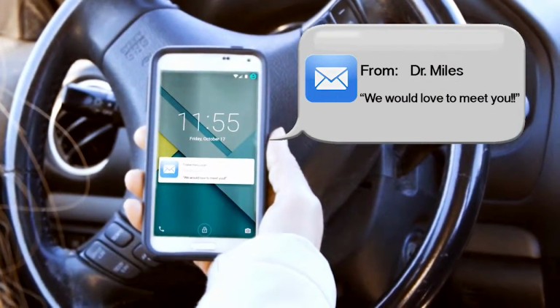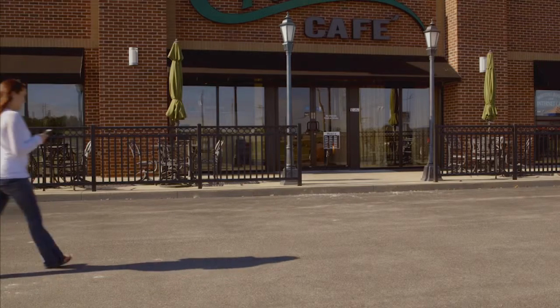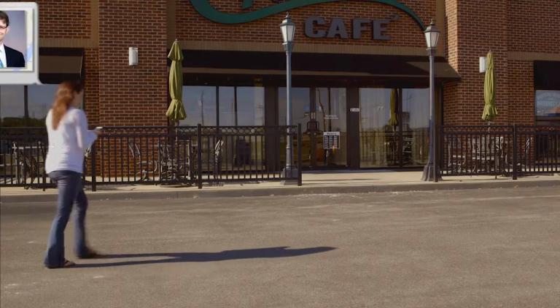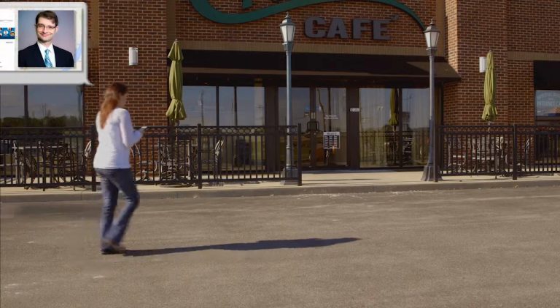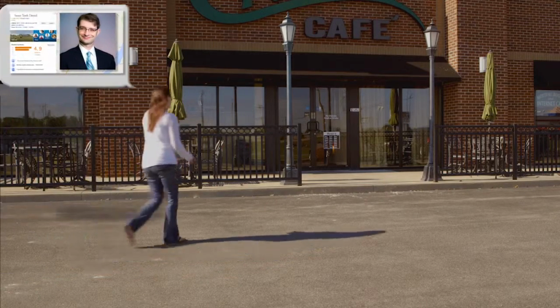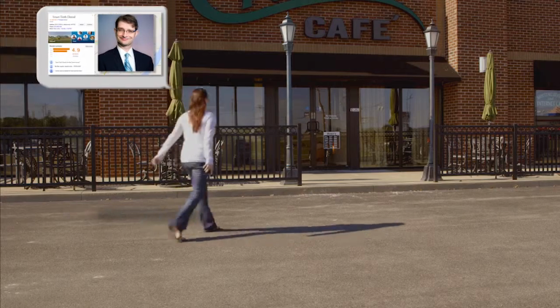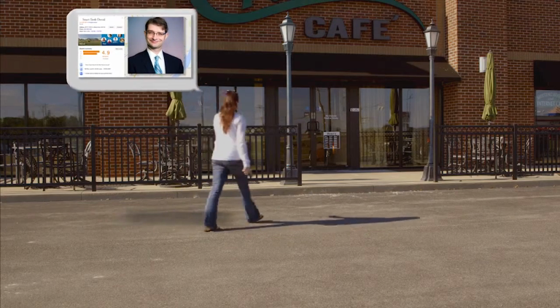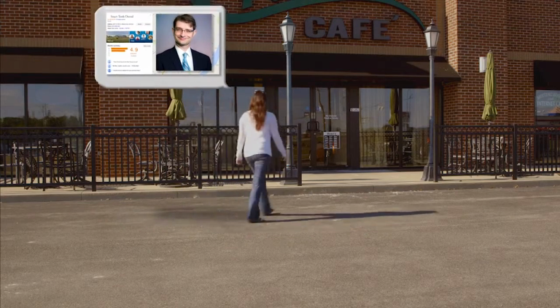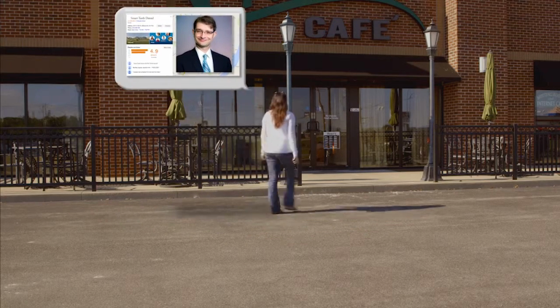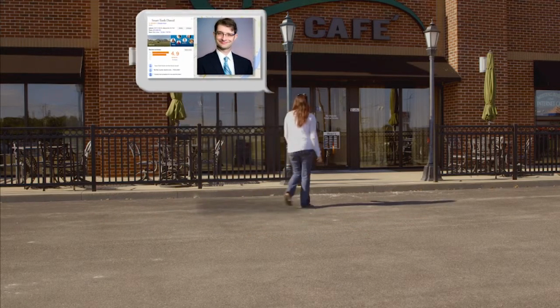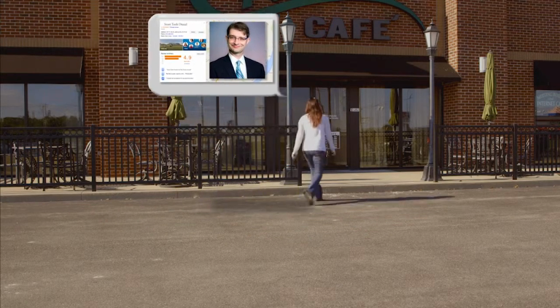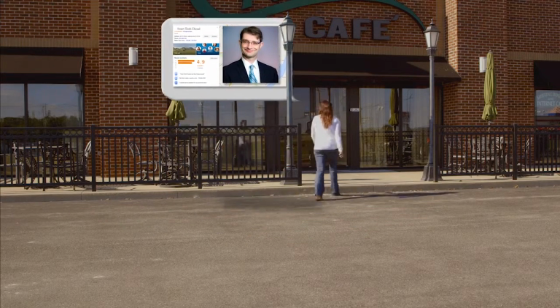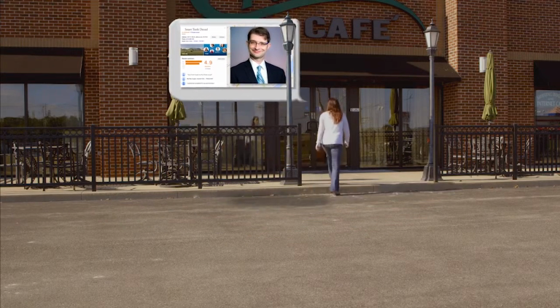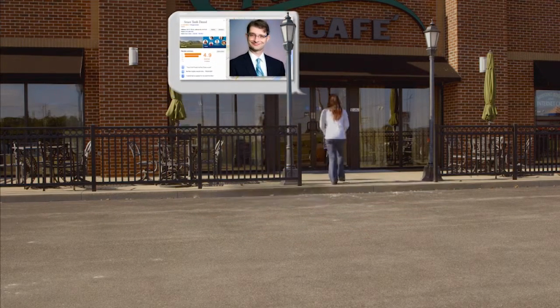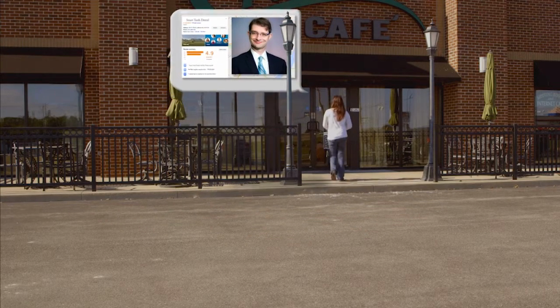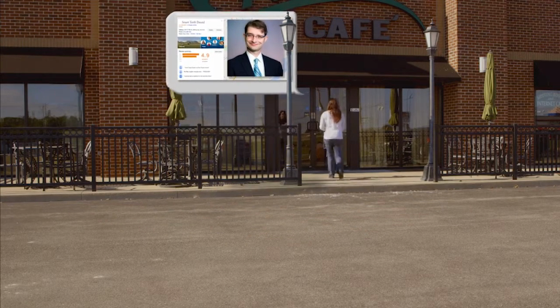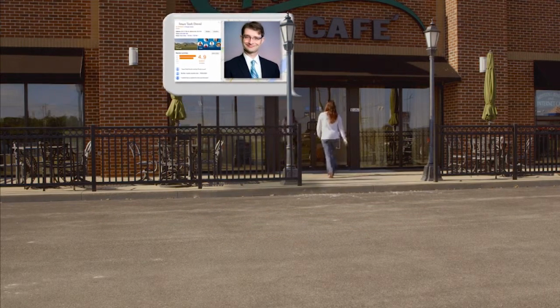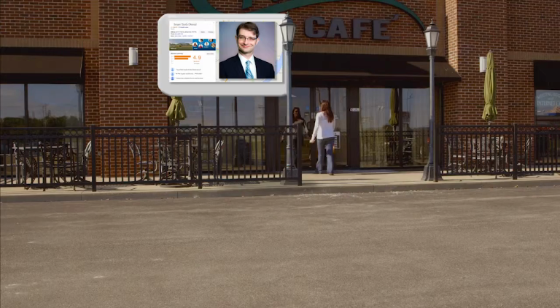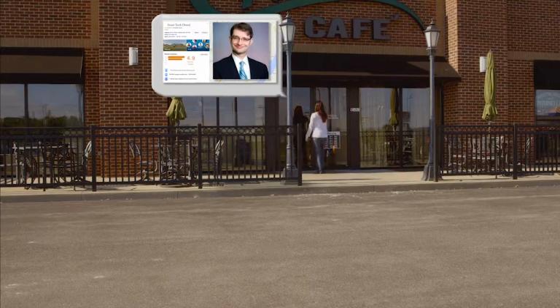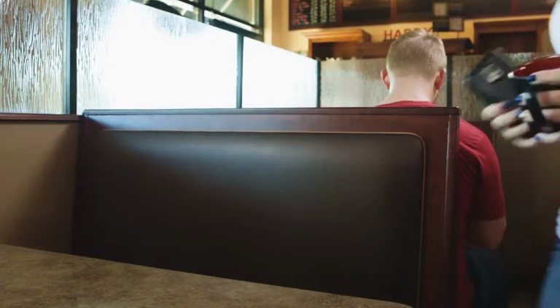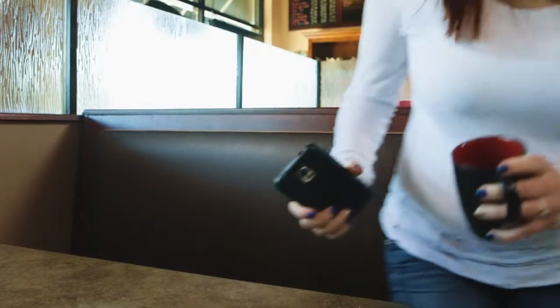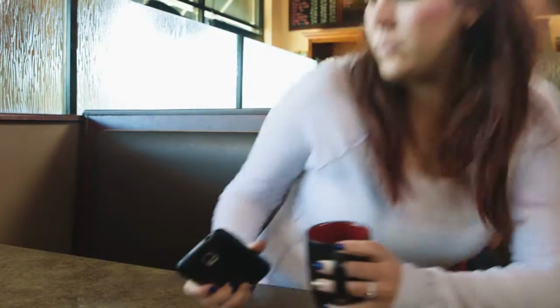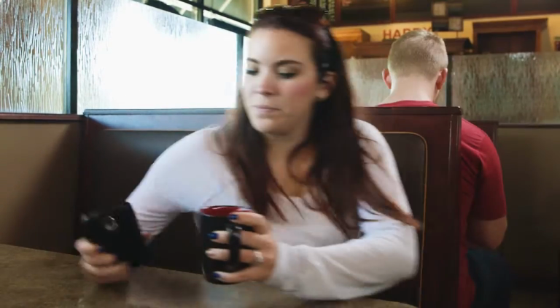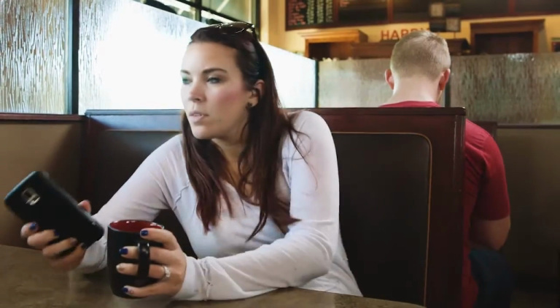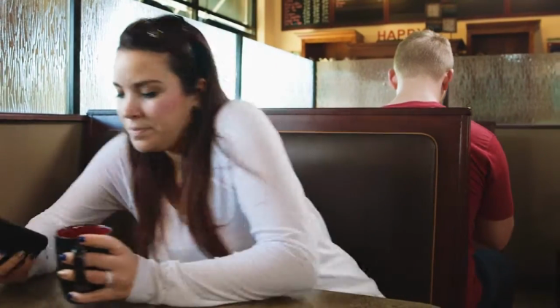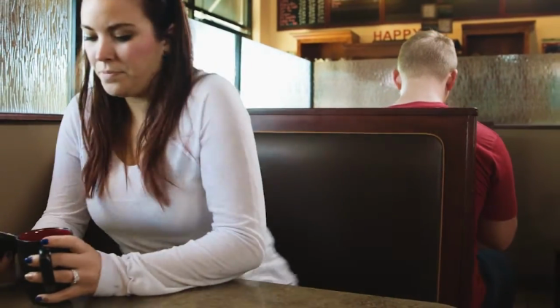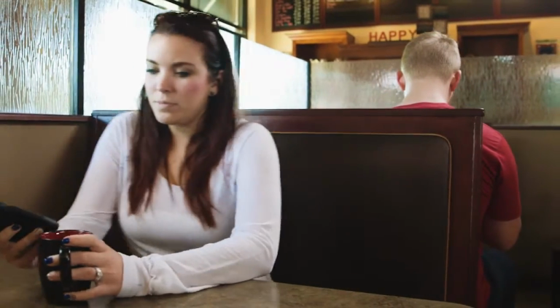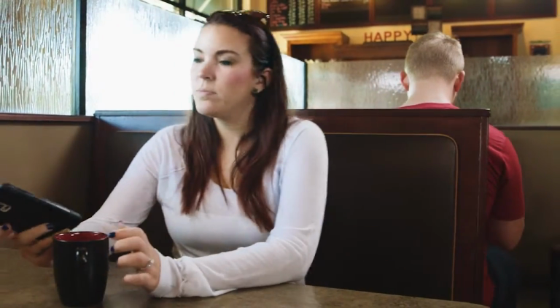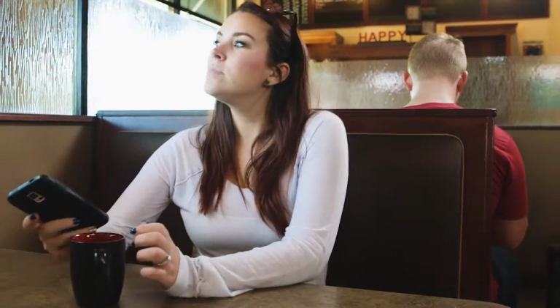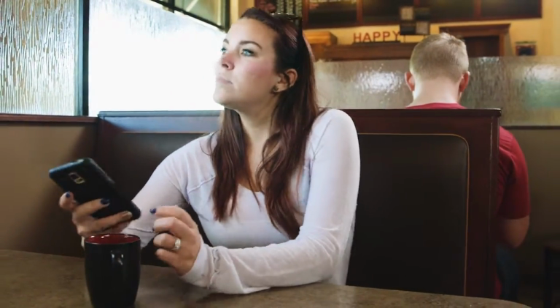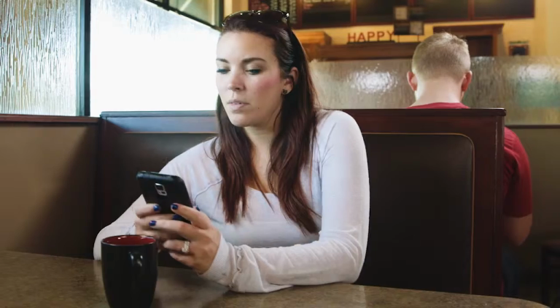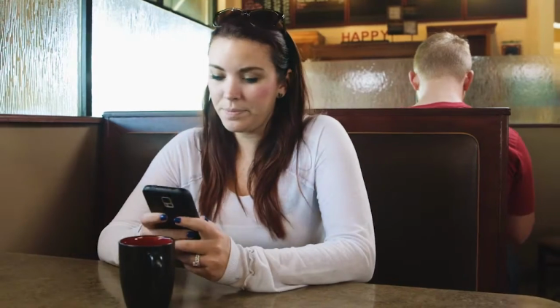The National Sales Executive Association says that it takes 7 to 12 touches for a prospect to convert into a paying patient. Google reports that the average buyer references 10.4 sources of information before making a buying decision.